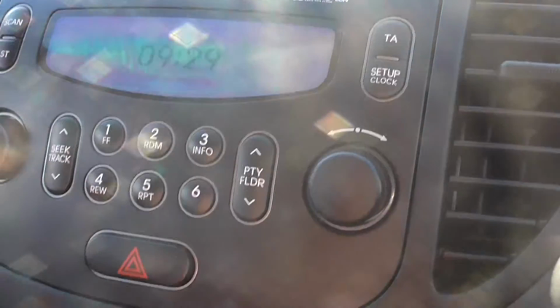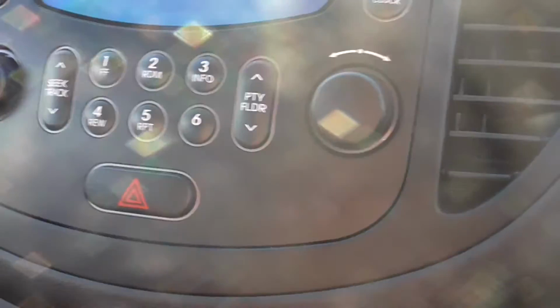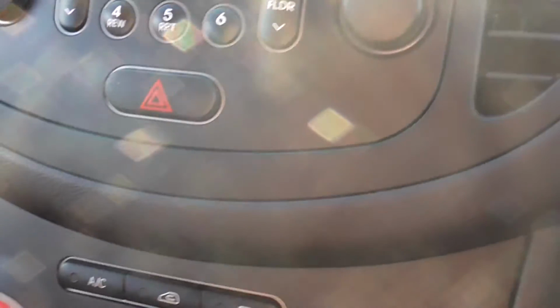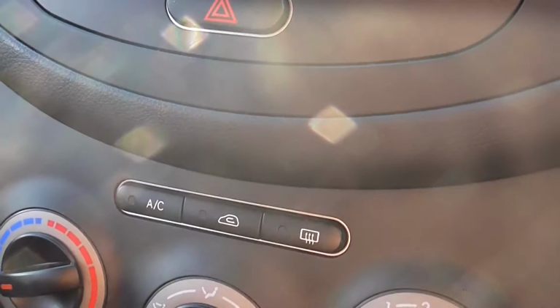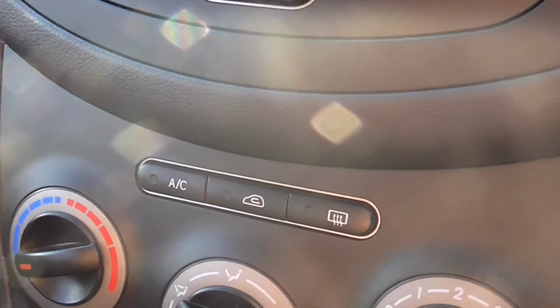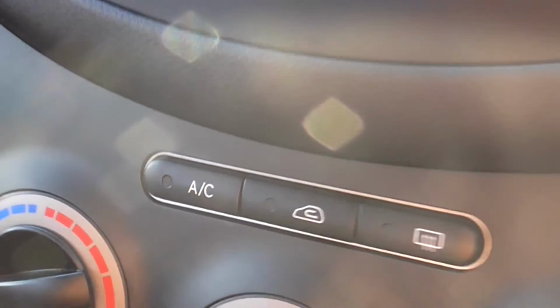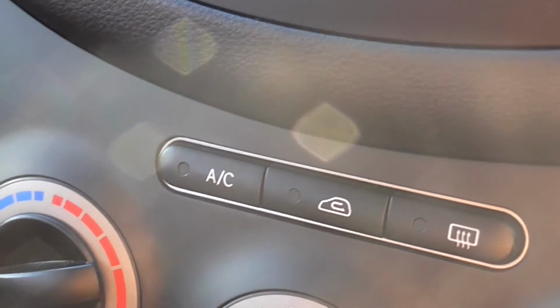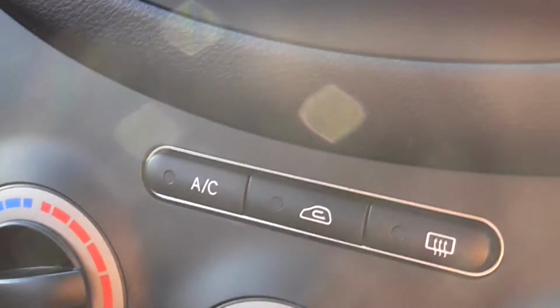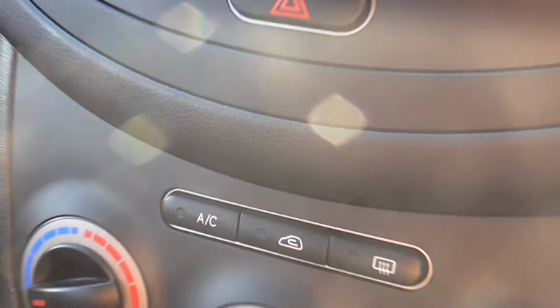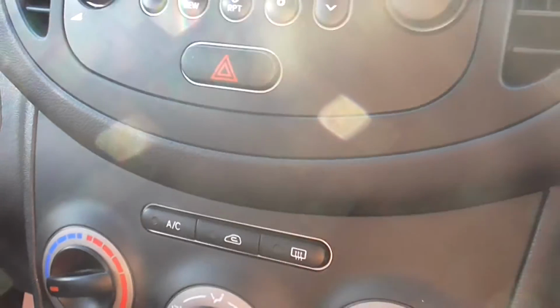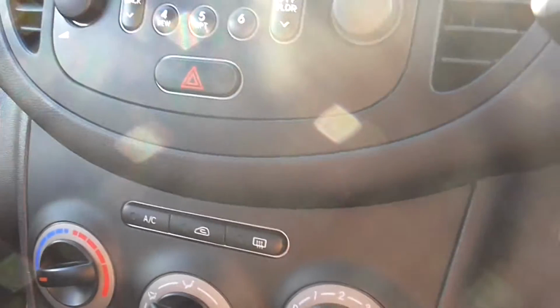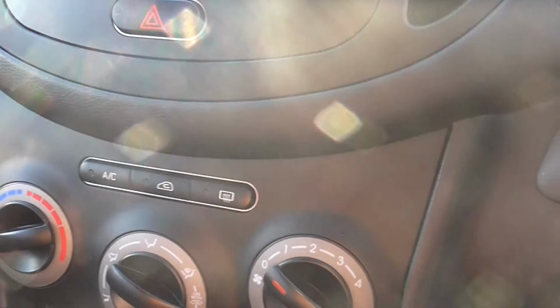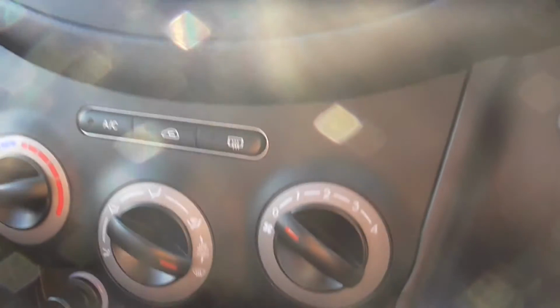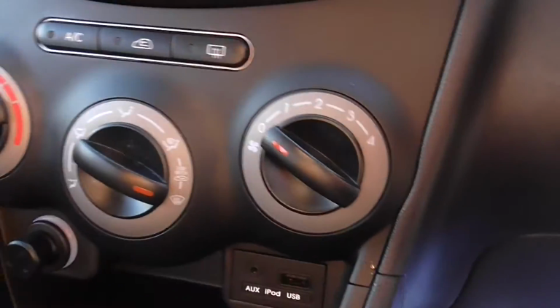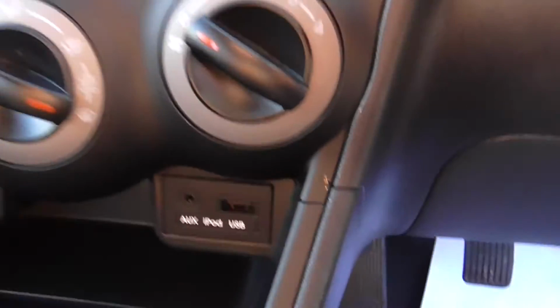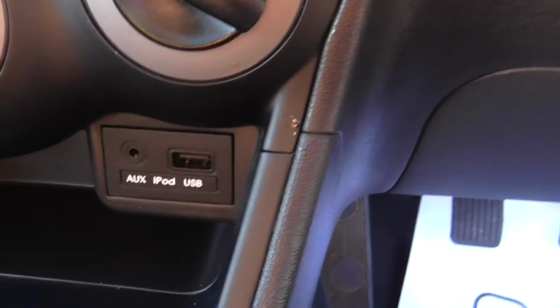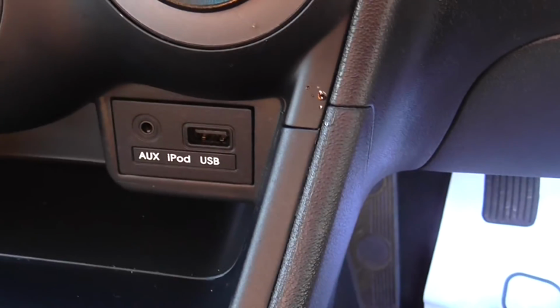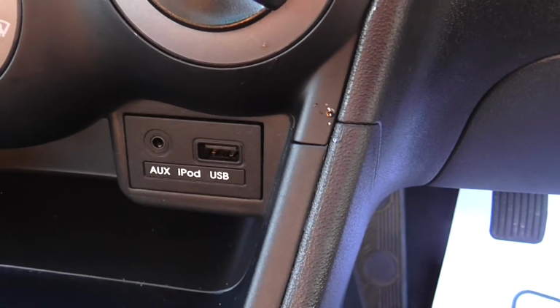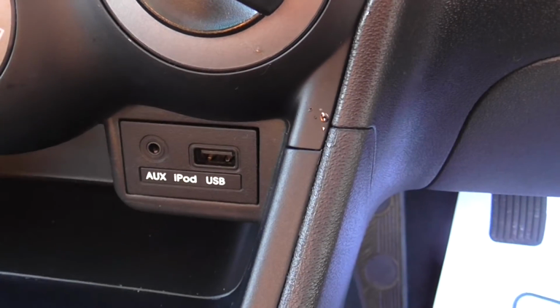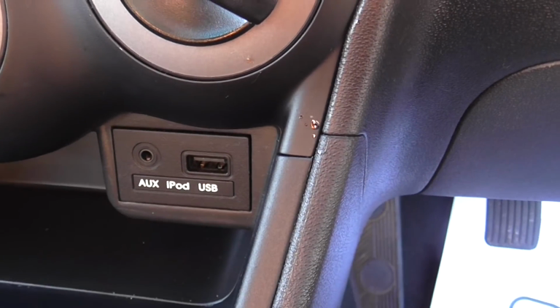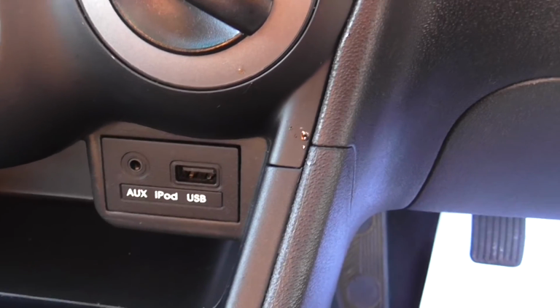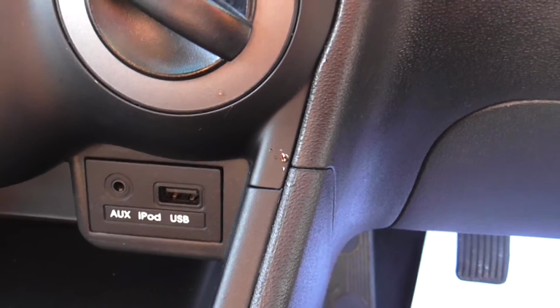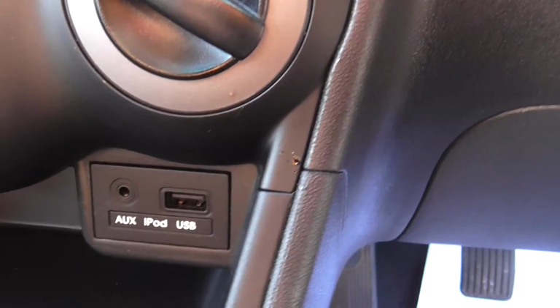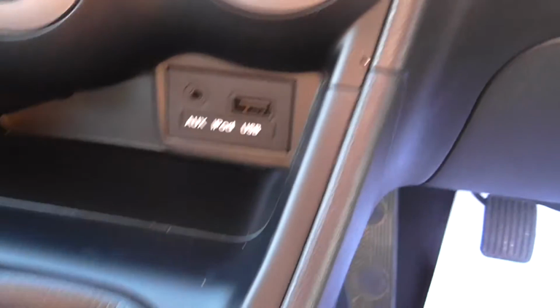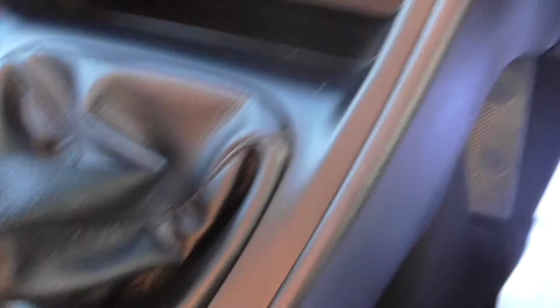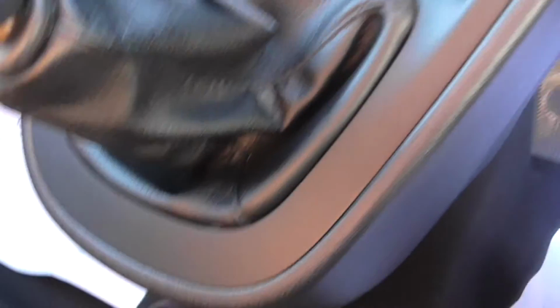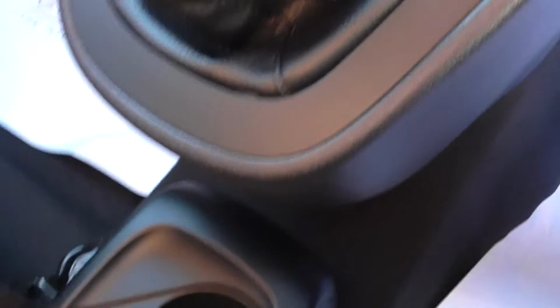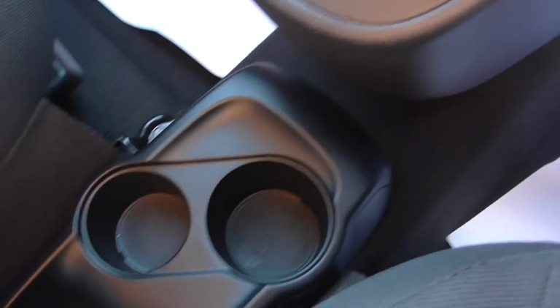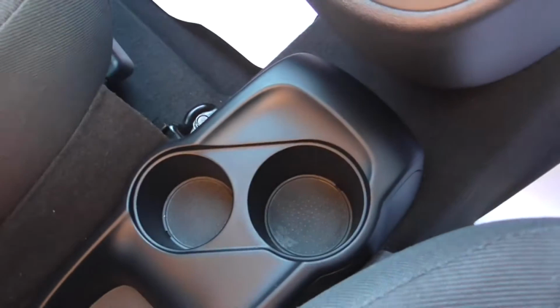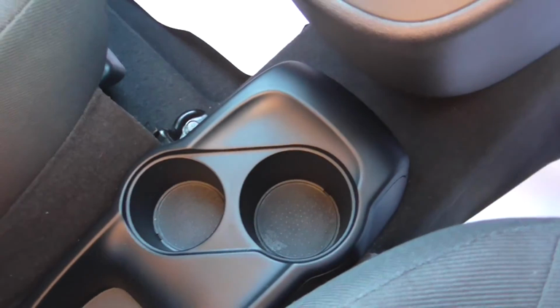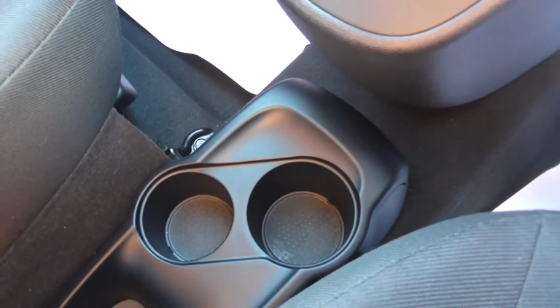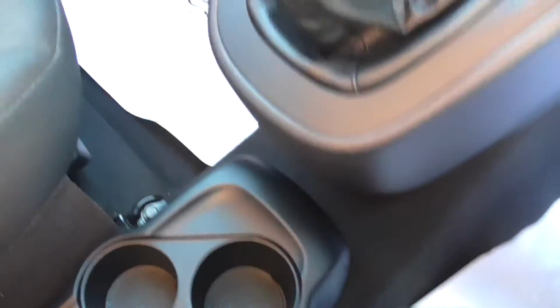This is a CD player and MP3 compatible. Coming down the car then, as you can see the car has got built-in air conditioning. The car has also got AUX, iPod and USB connectivity, and two cup holders there if needed.